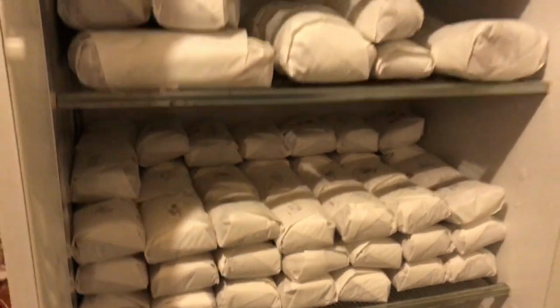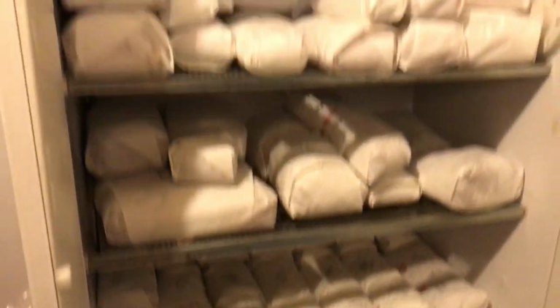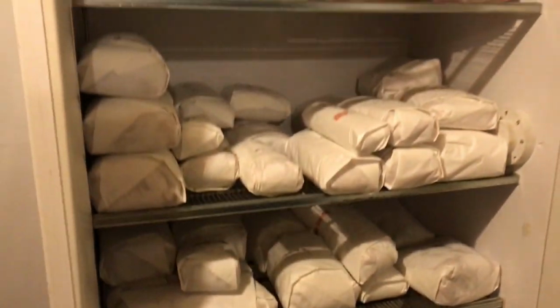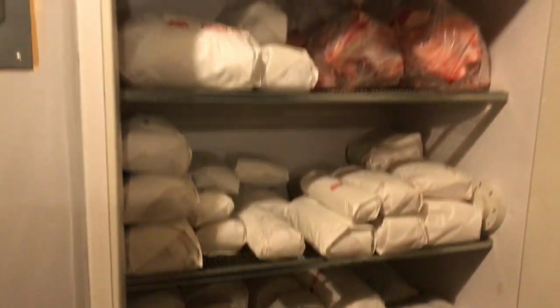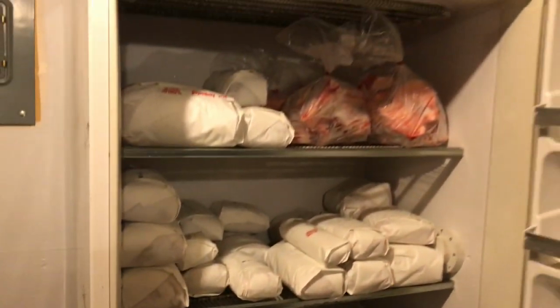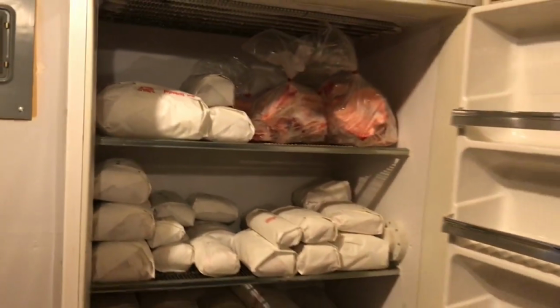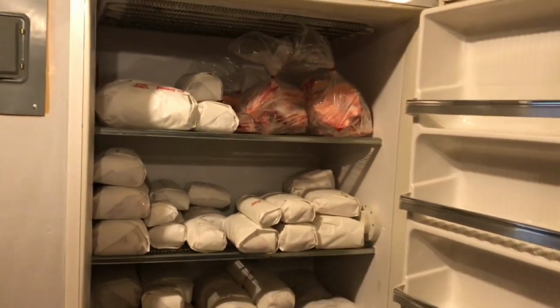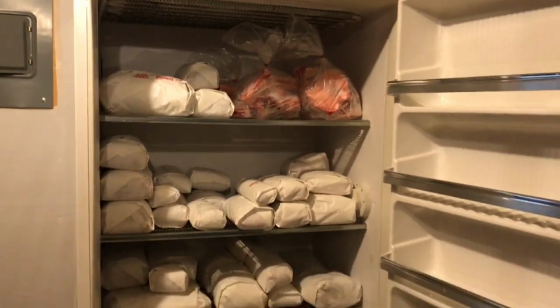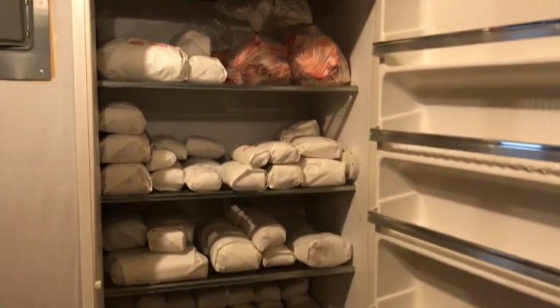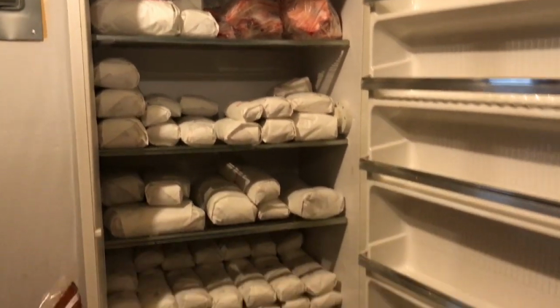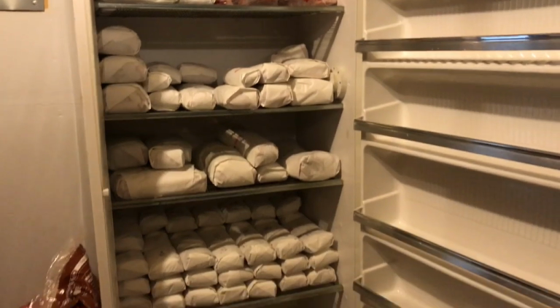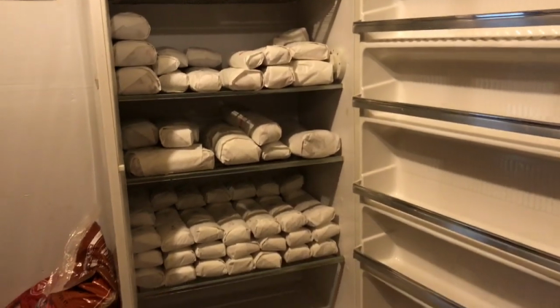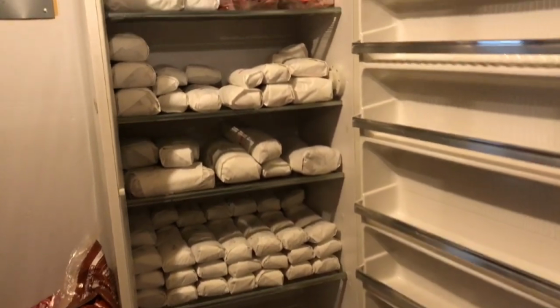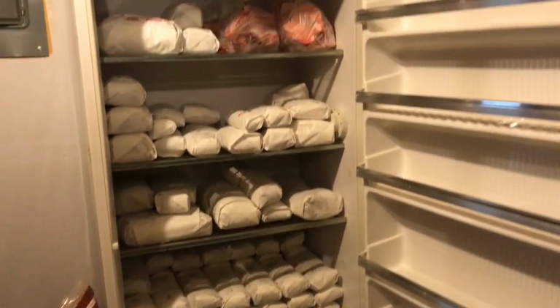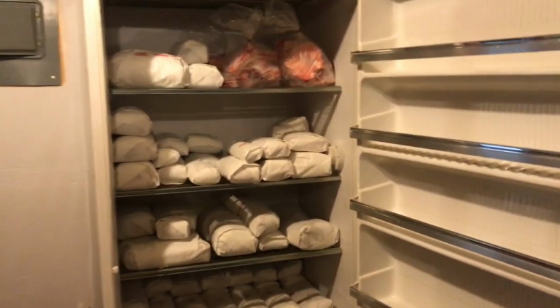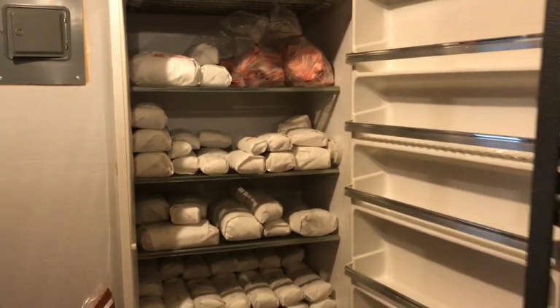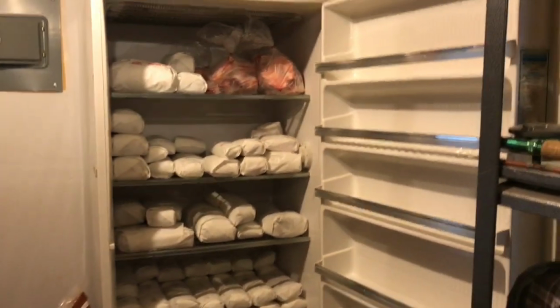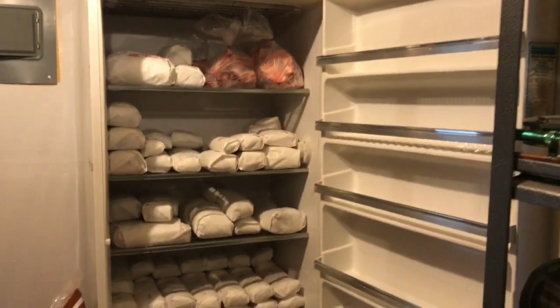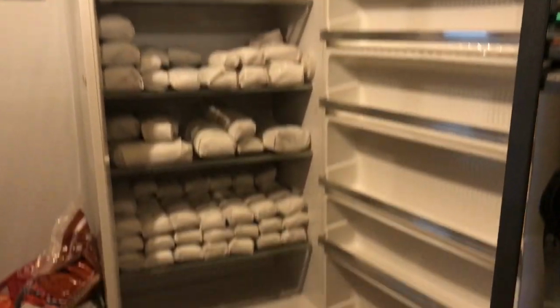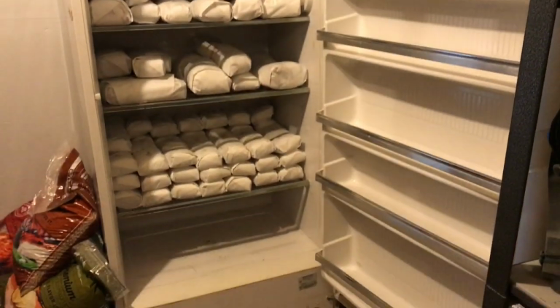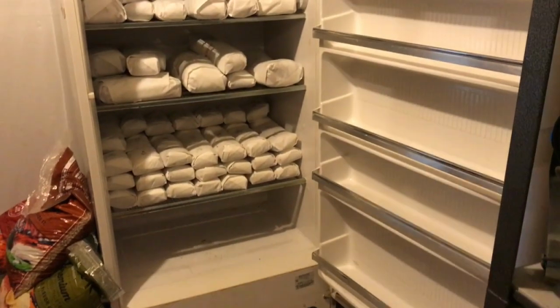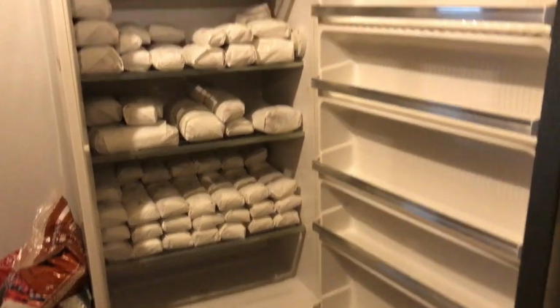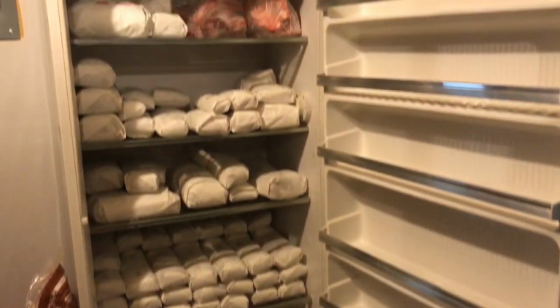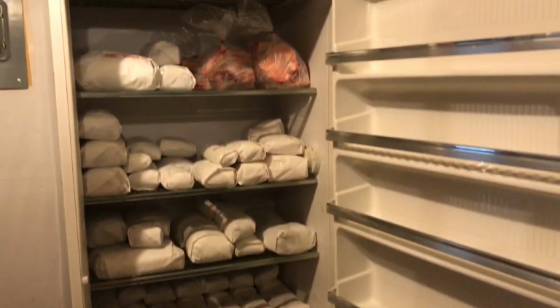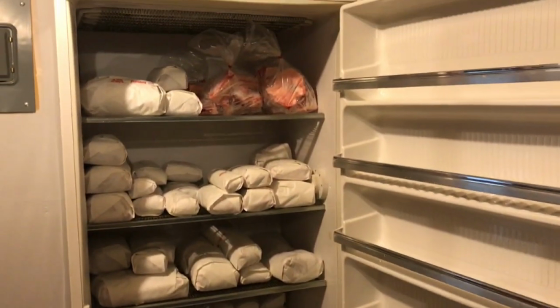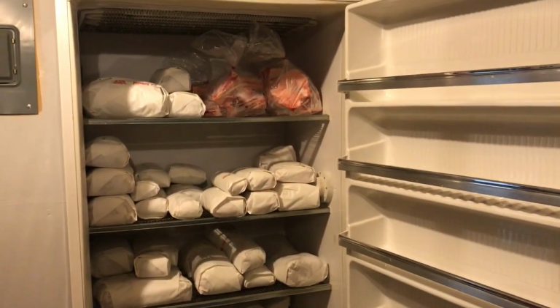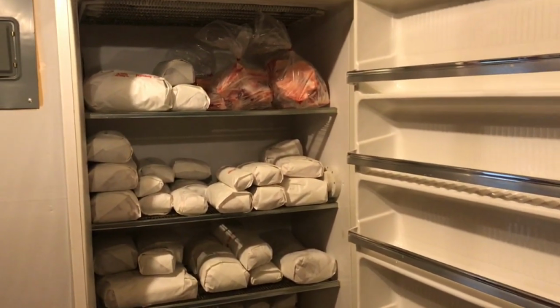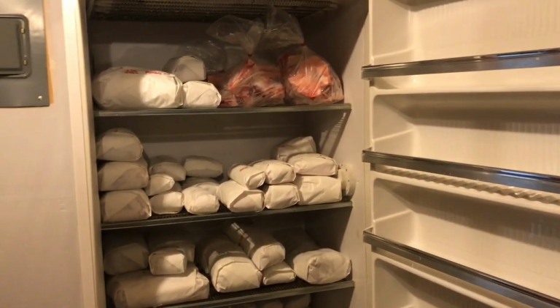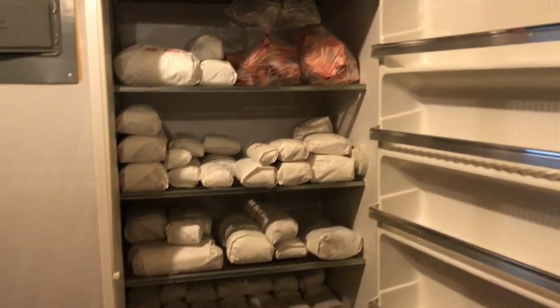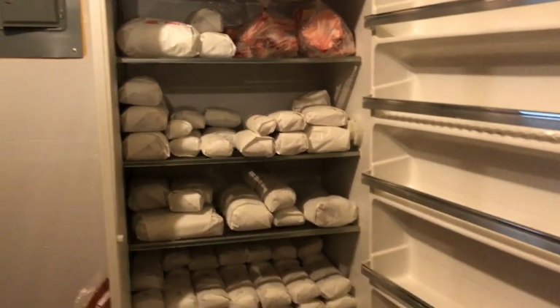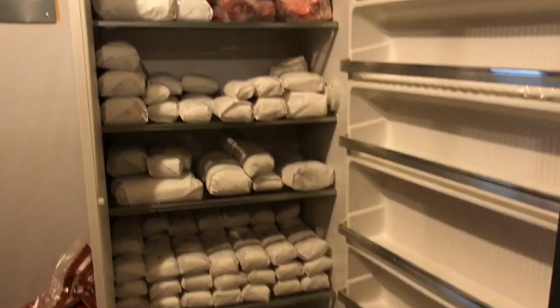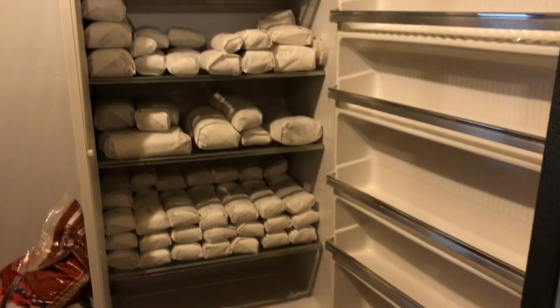As you can see, each of the shelves could fit a little bit more, so if you had a small space you could definitely make it work in just a half of a full freezer. This is a full freezer here and that is a half a cow from Marion Acres.